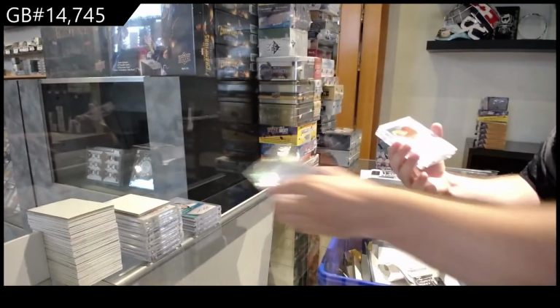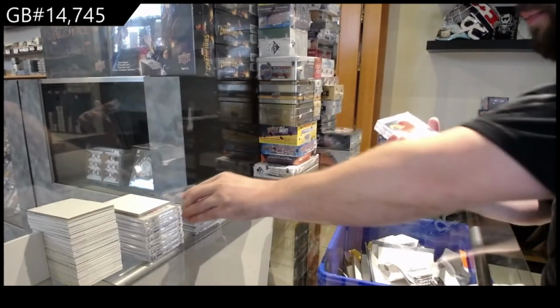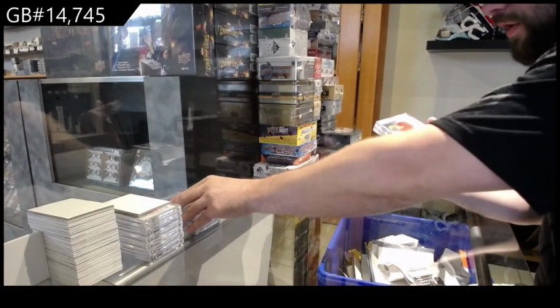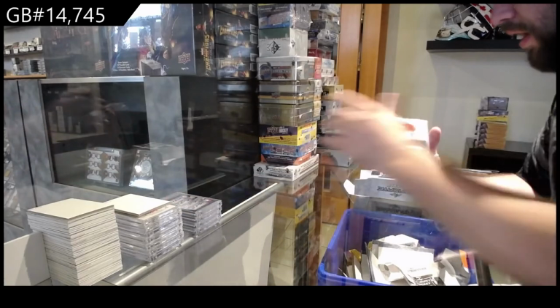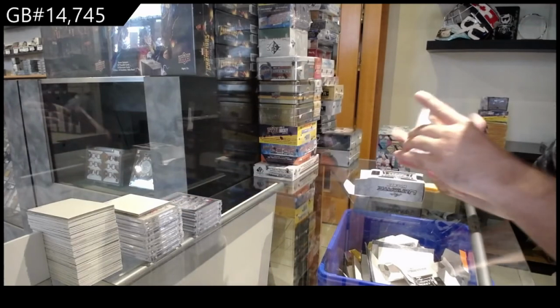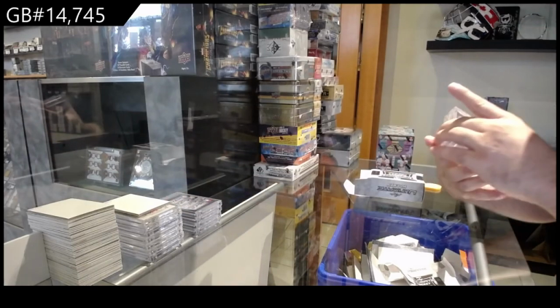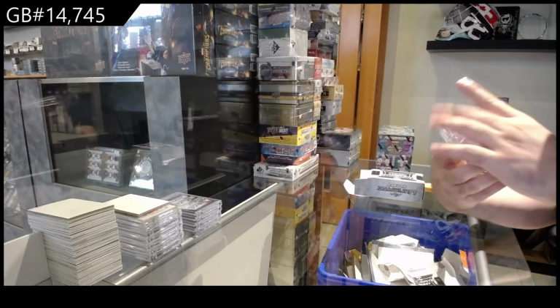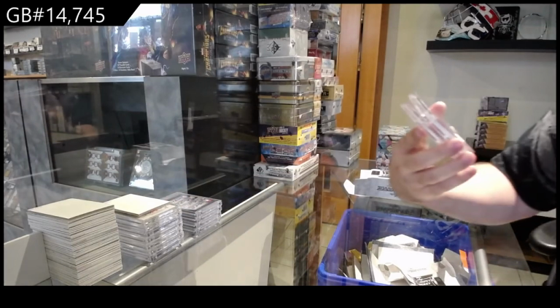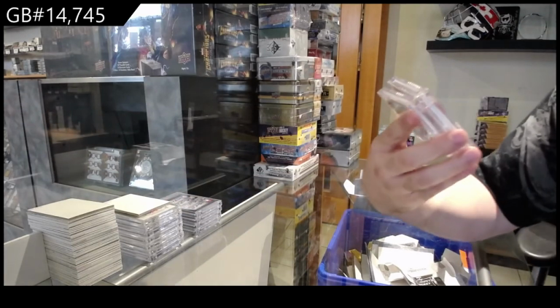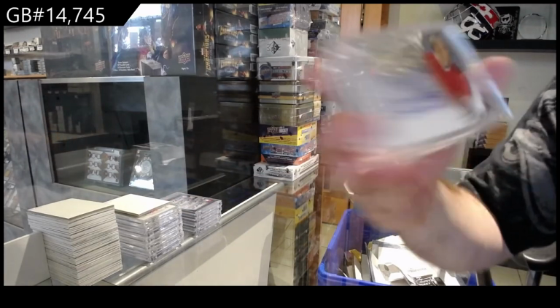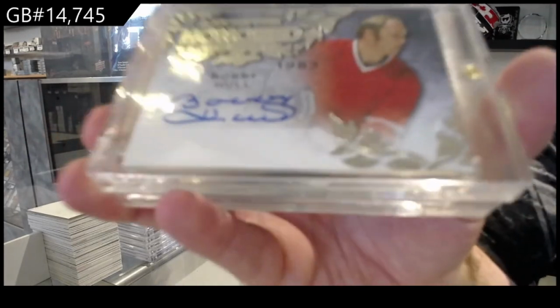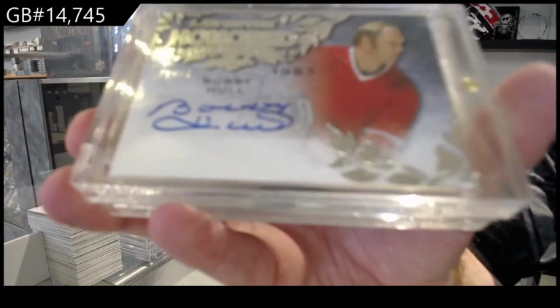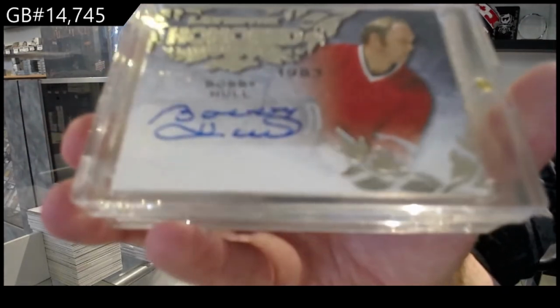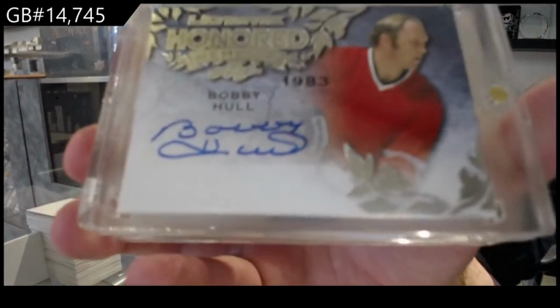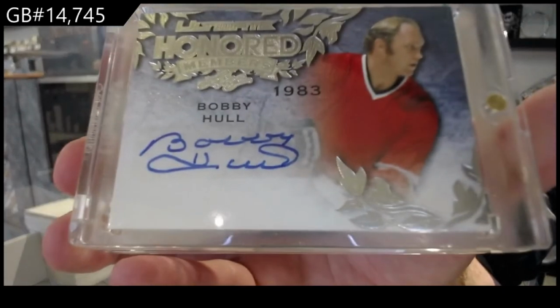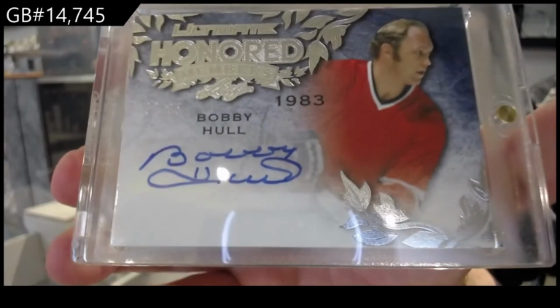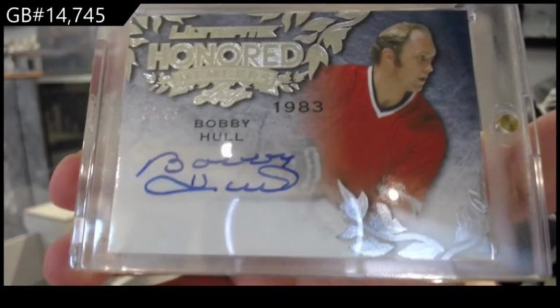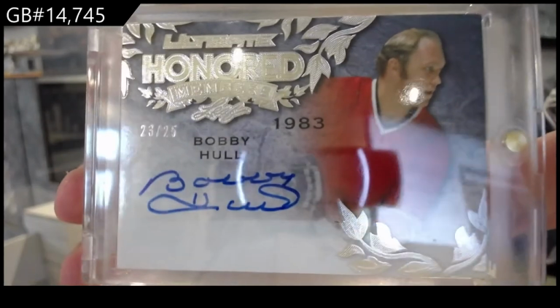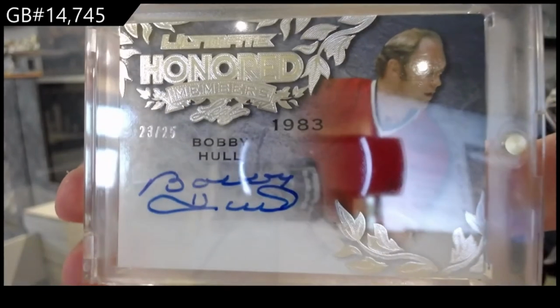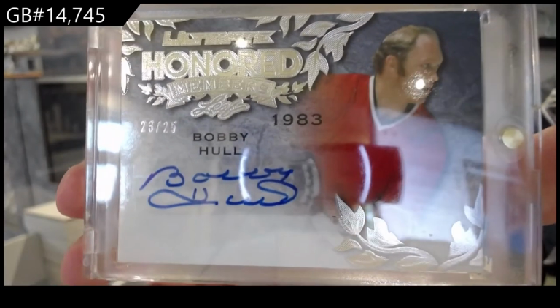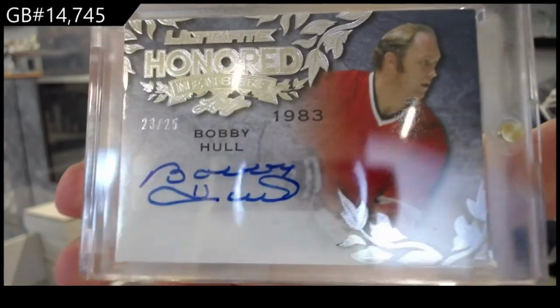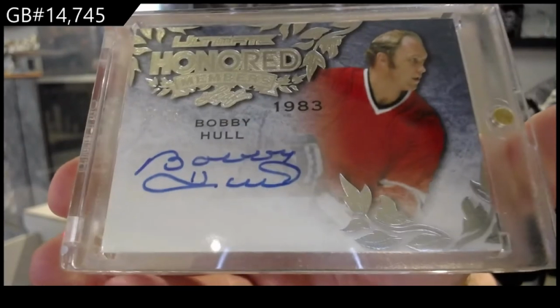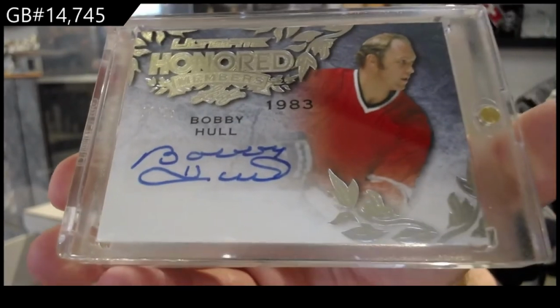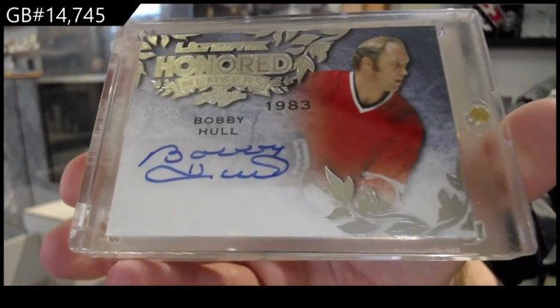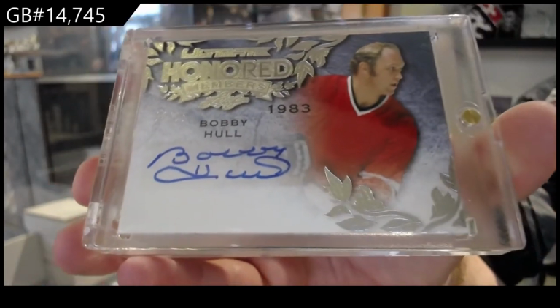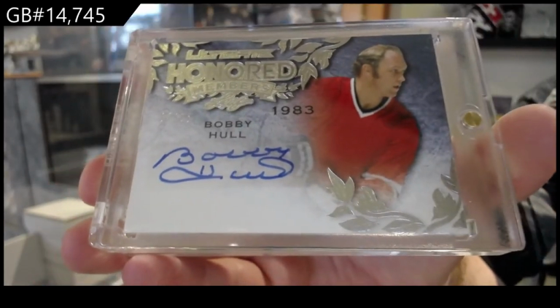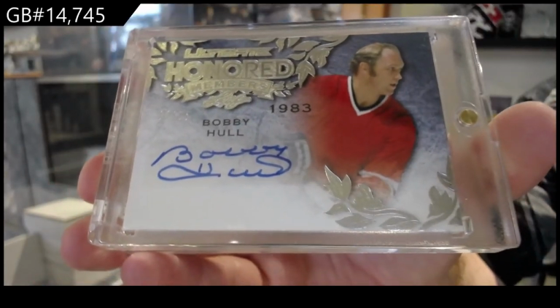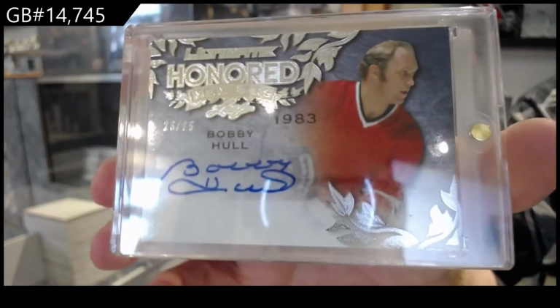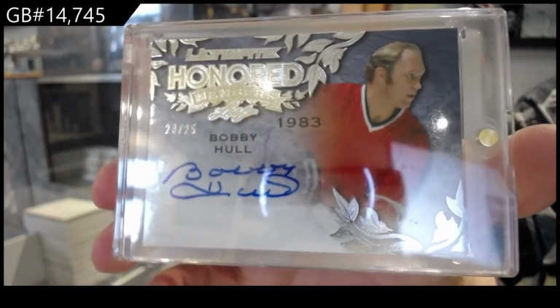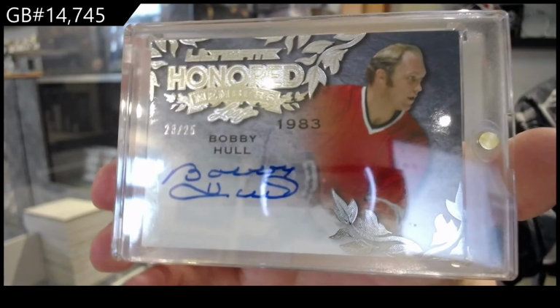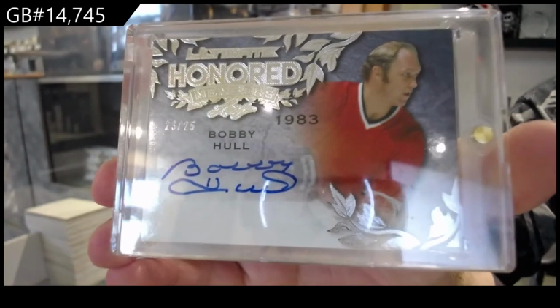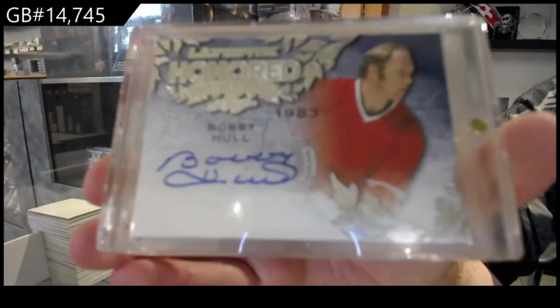We've got numbered 25, Honored Members Autograph of Bobby Hall, 23, so the three spot.